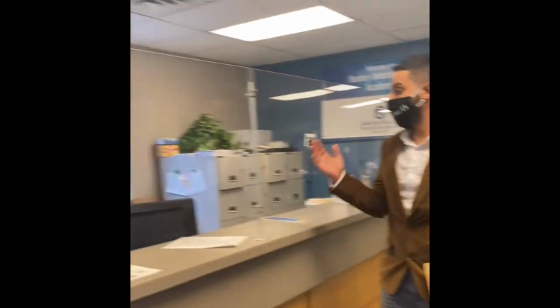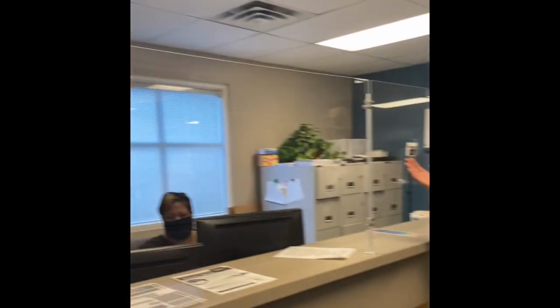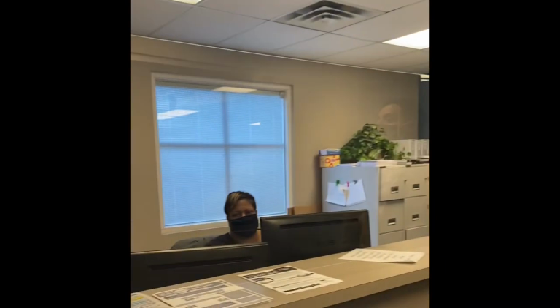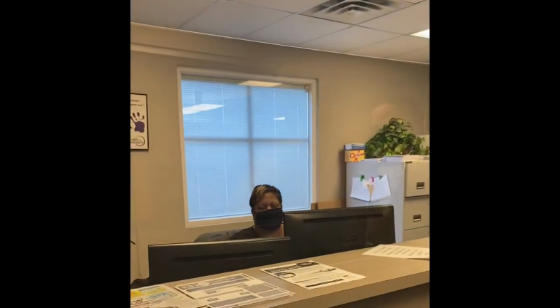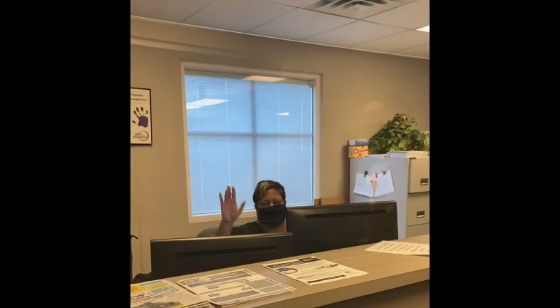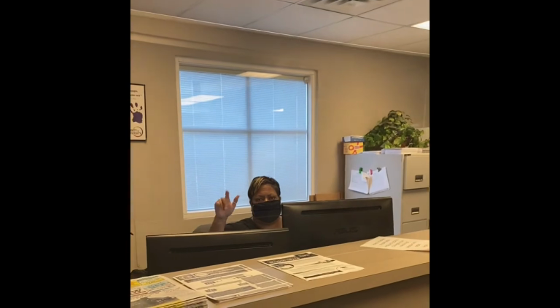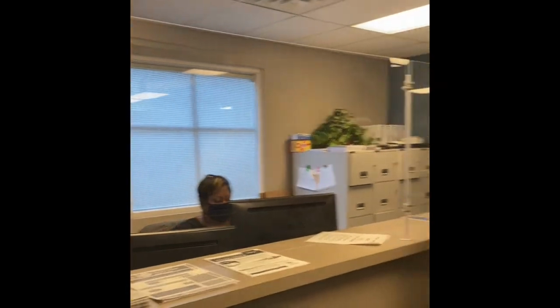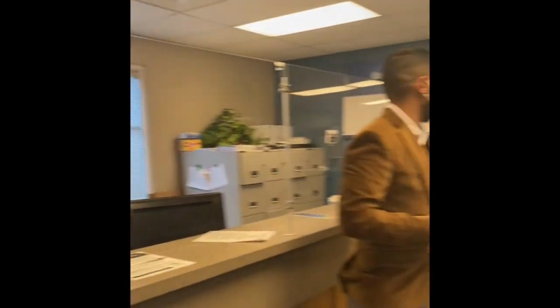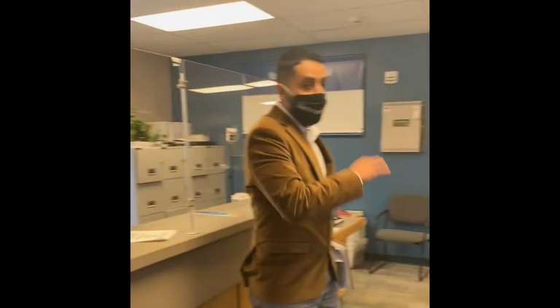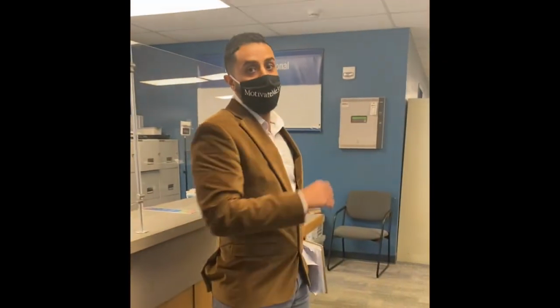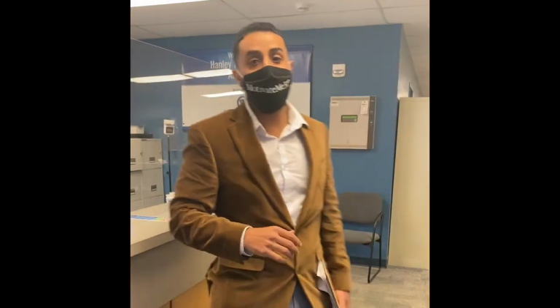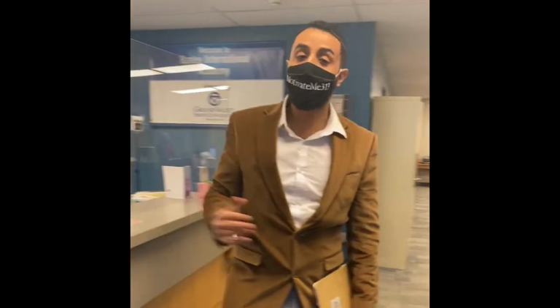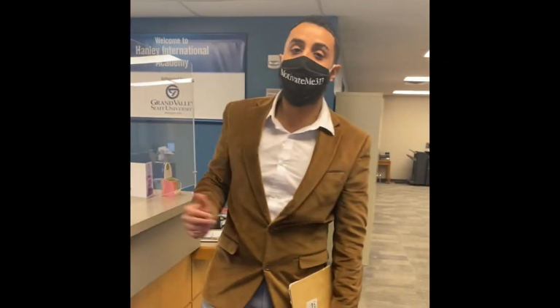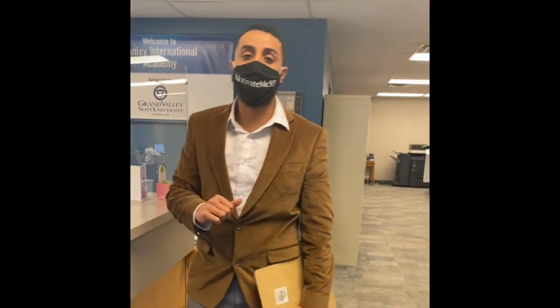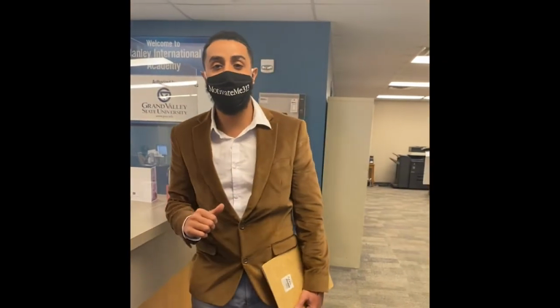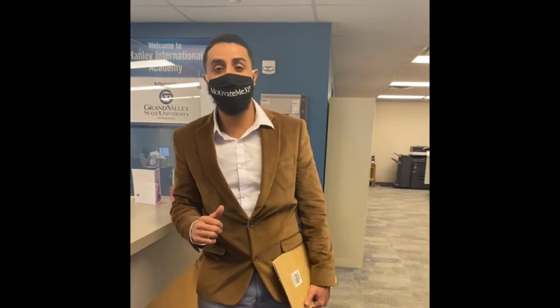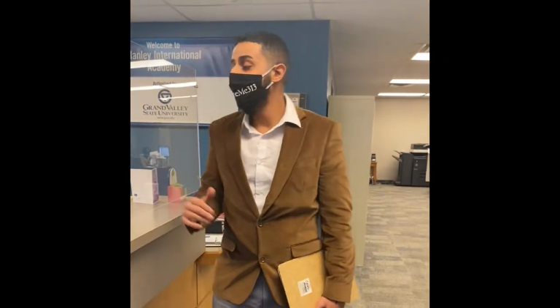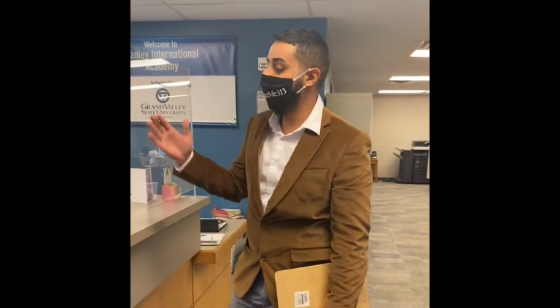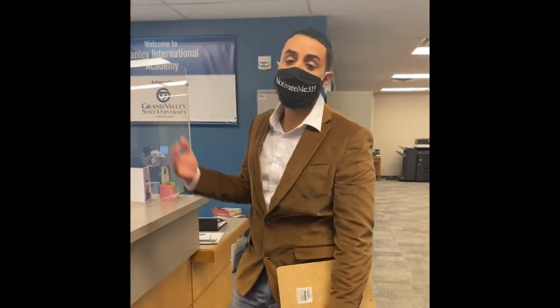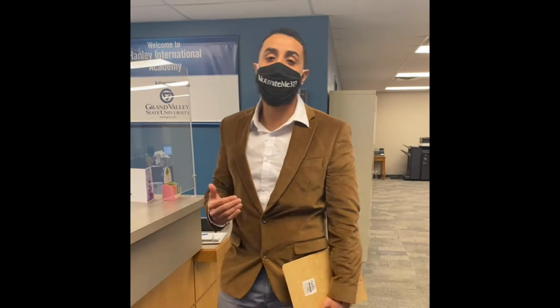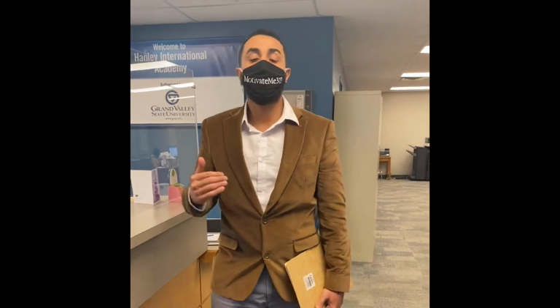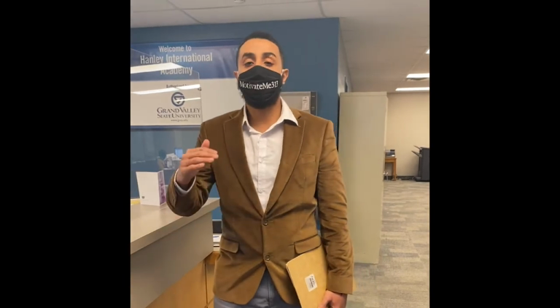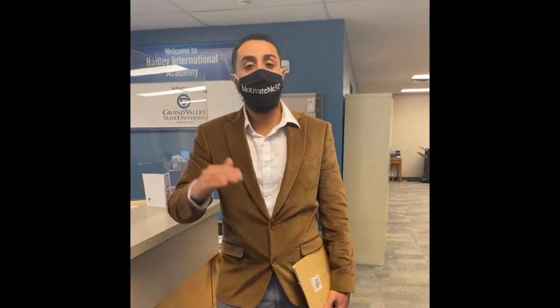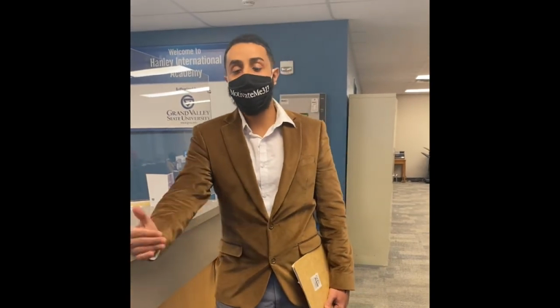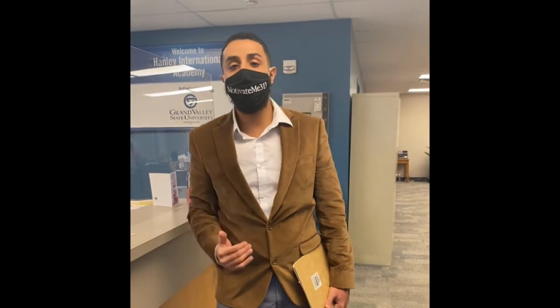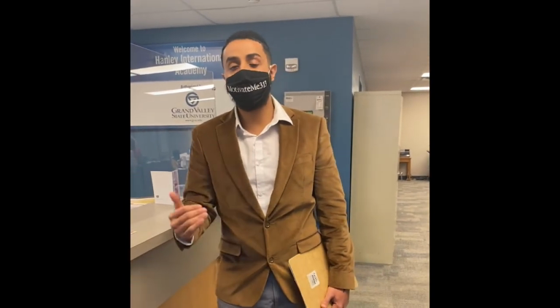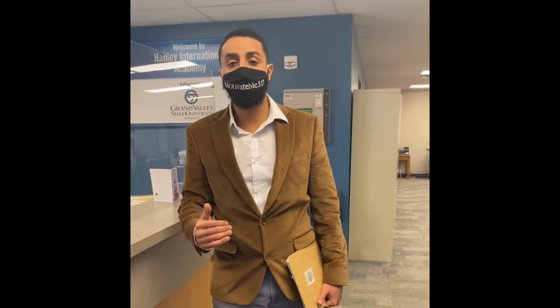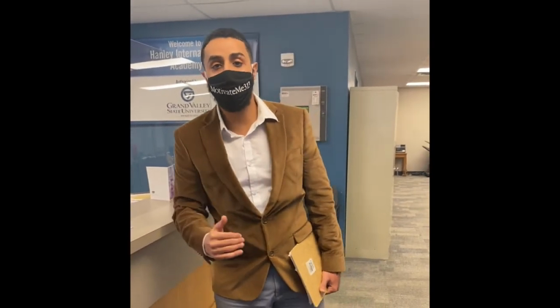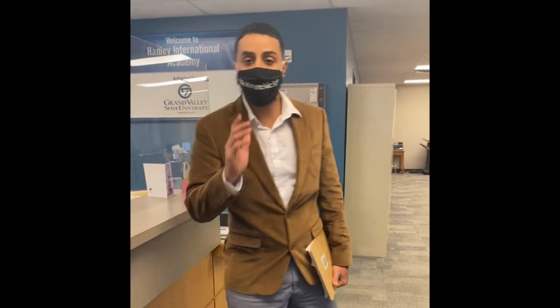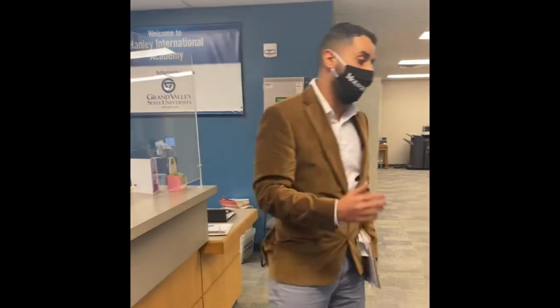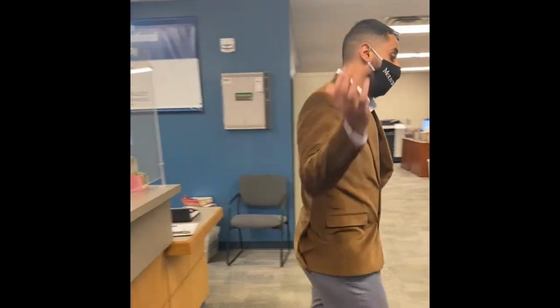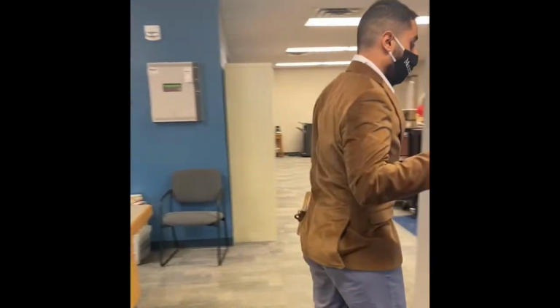Ms. Wilson and the rest of the wonderful office staff here at Hanley will take care of you. But again, parents cannot pass this point.